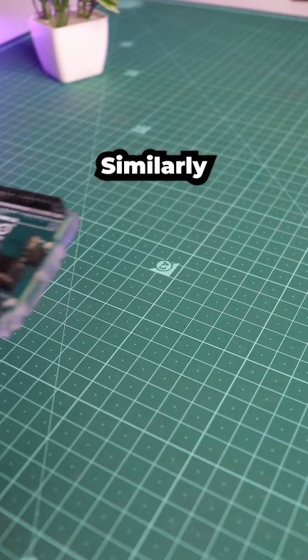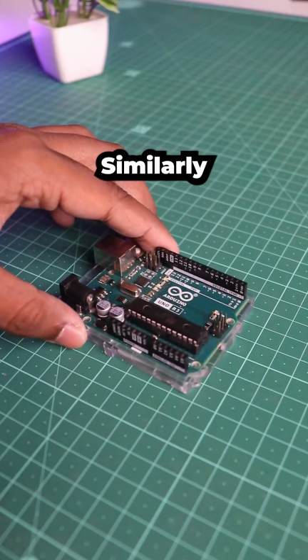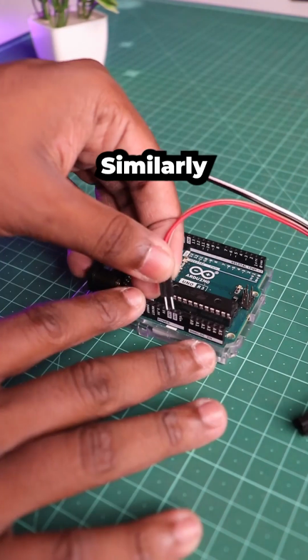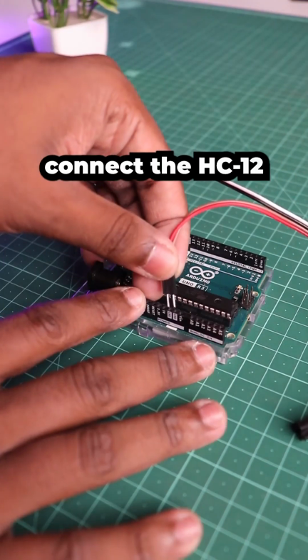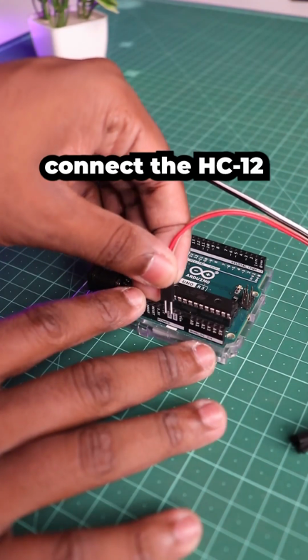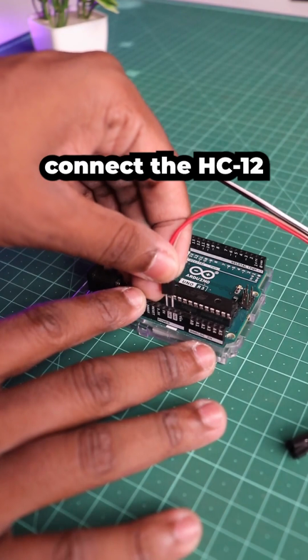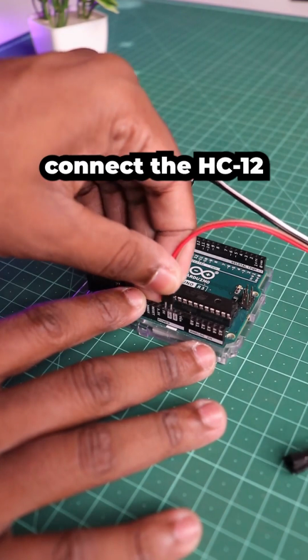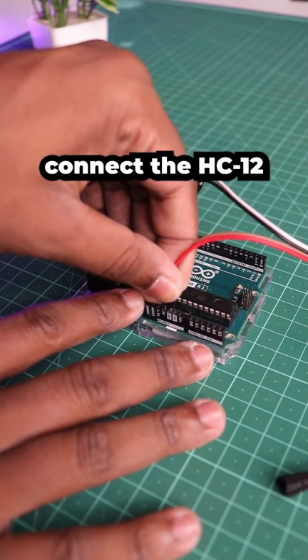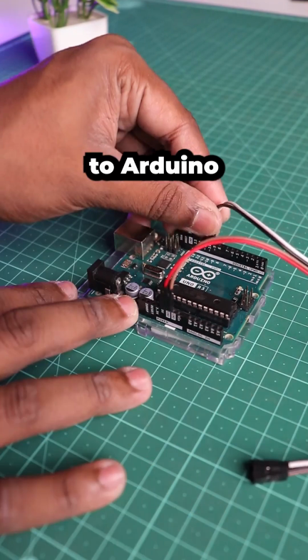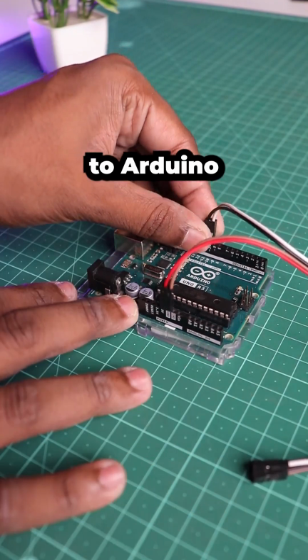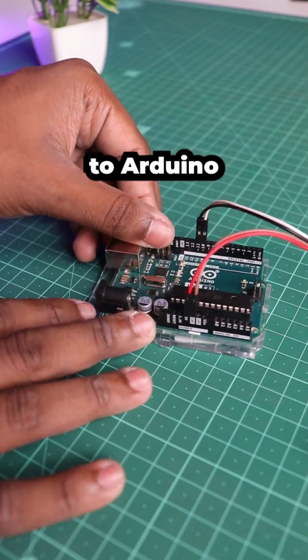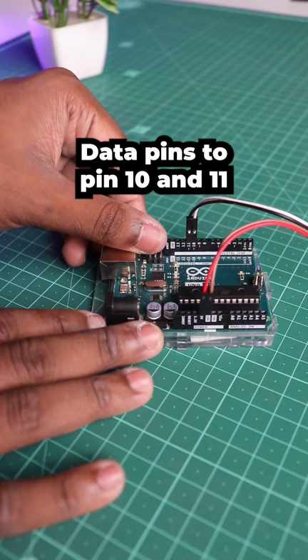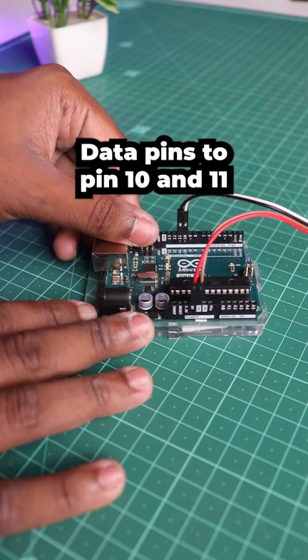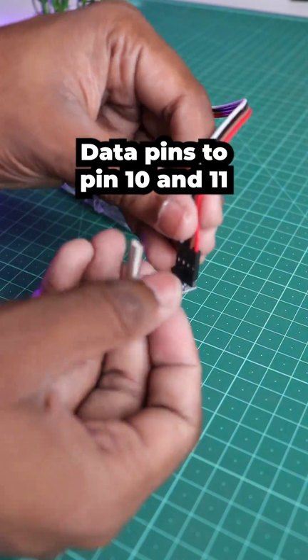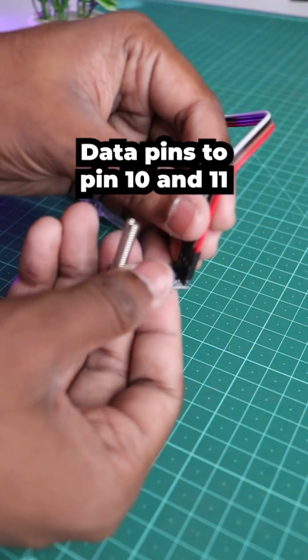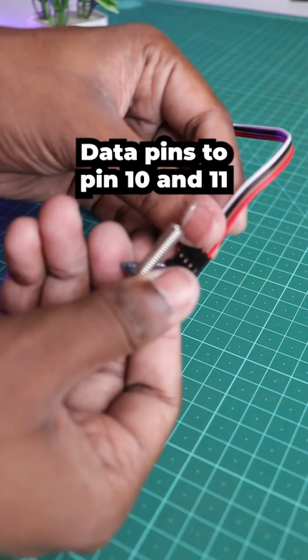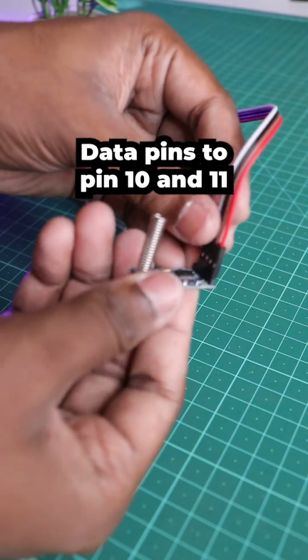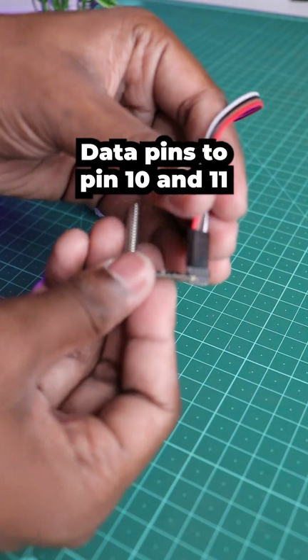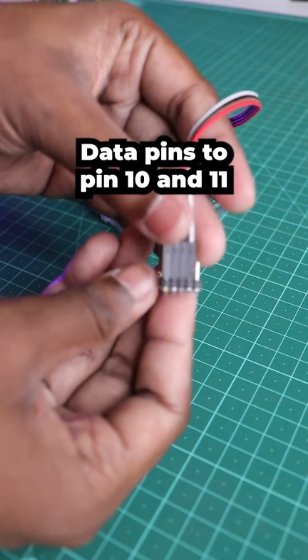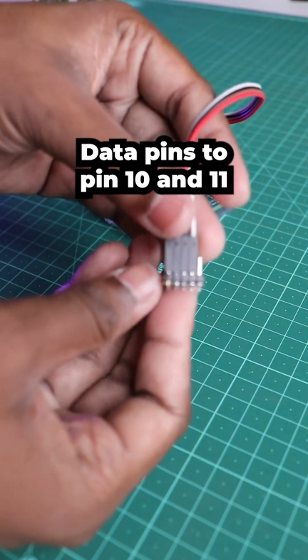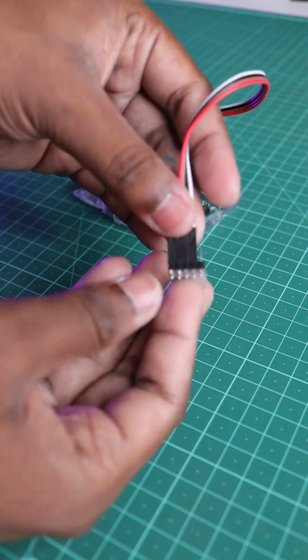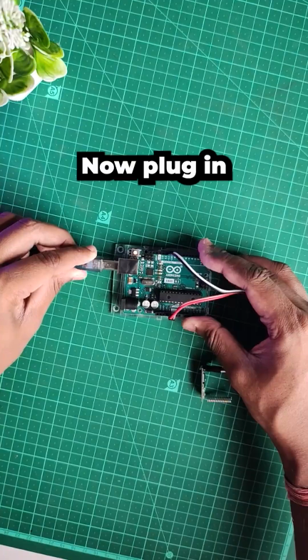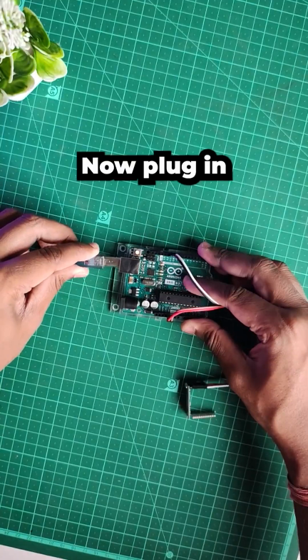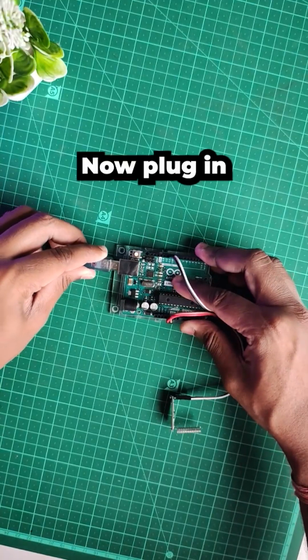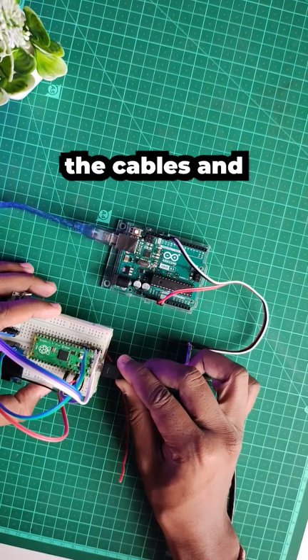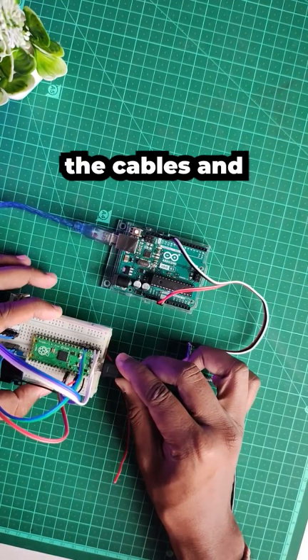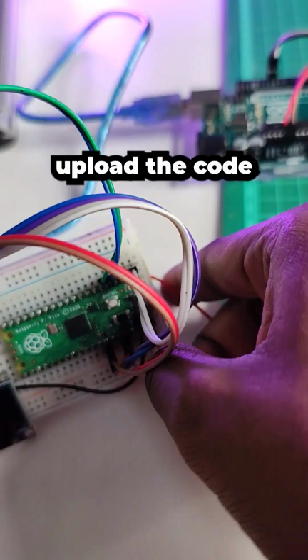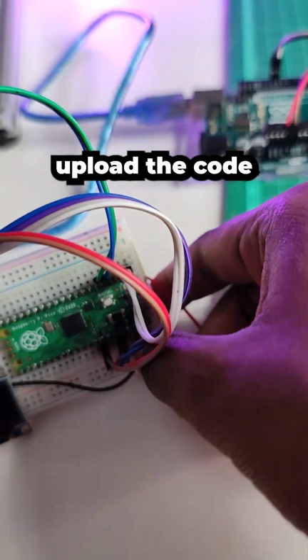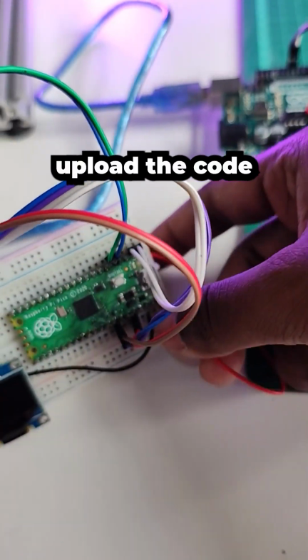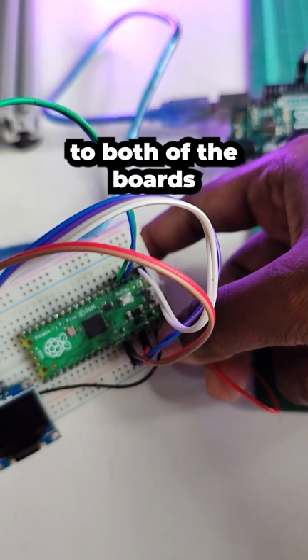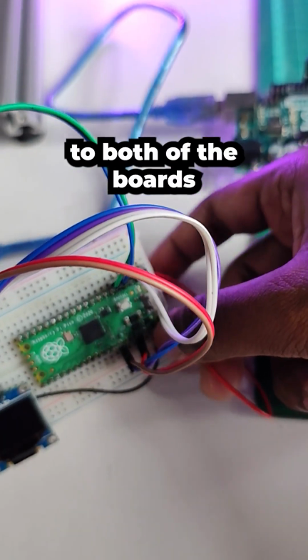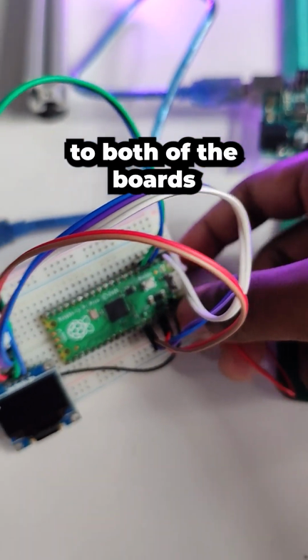Similarly, connect the HC-12 to Arduino, data pins to pin 10 and 11. Now plug in the cables and upload the code to both of the boards.